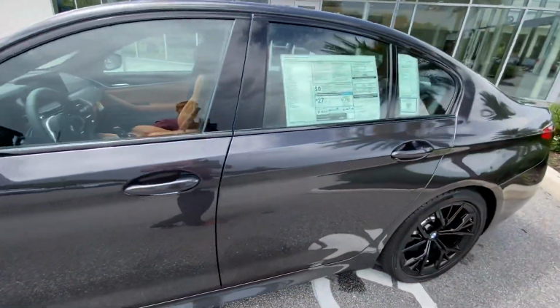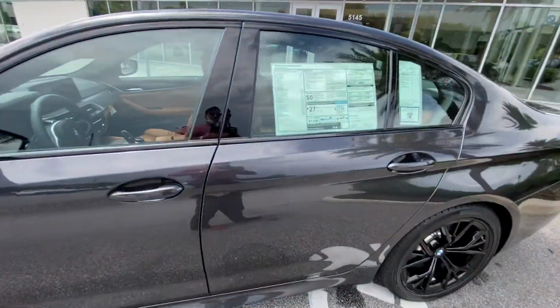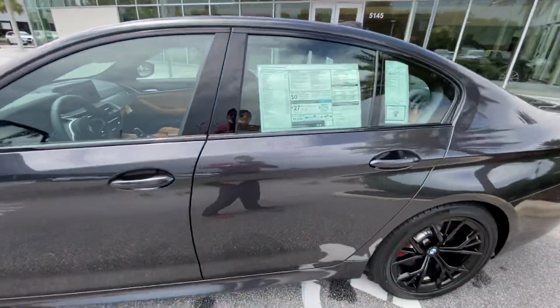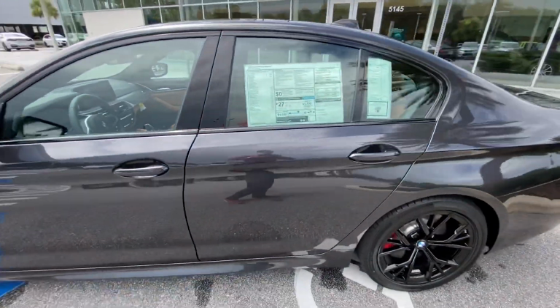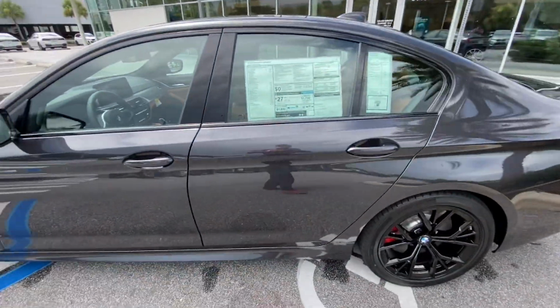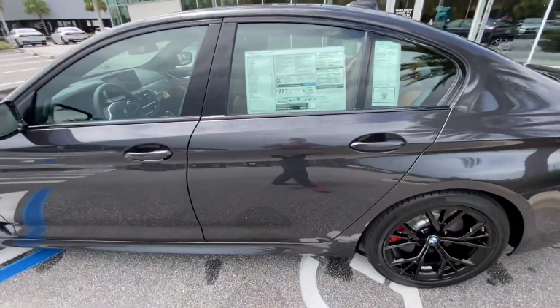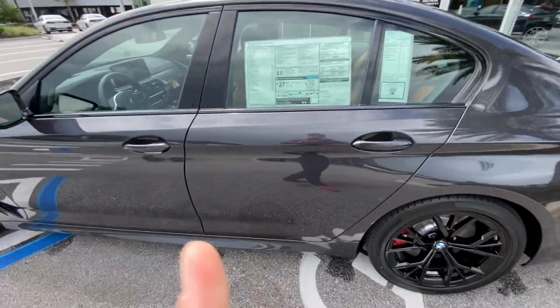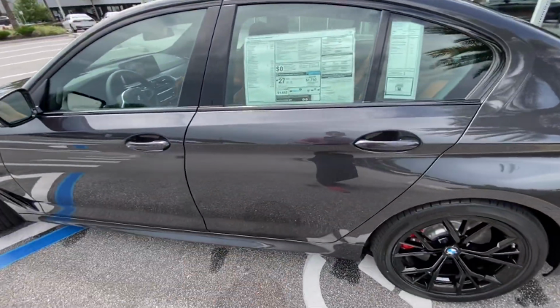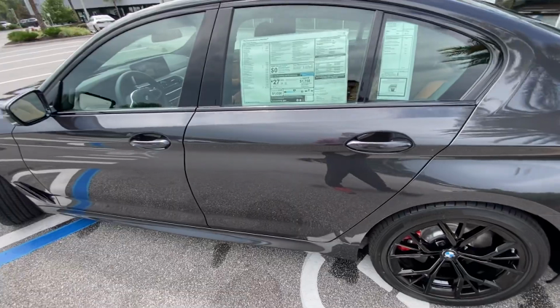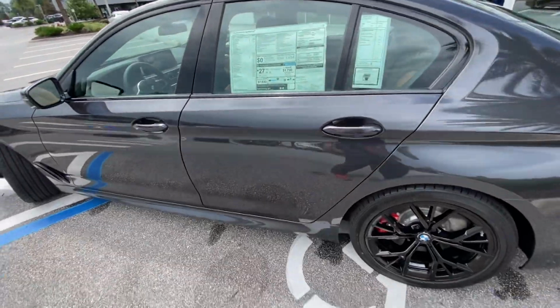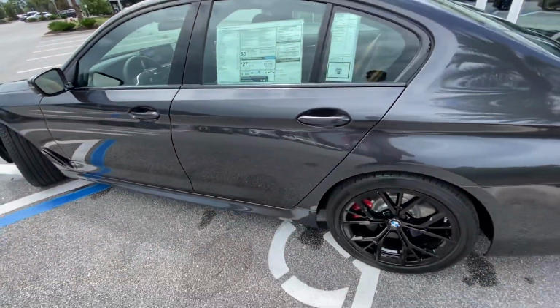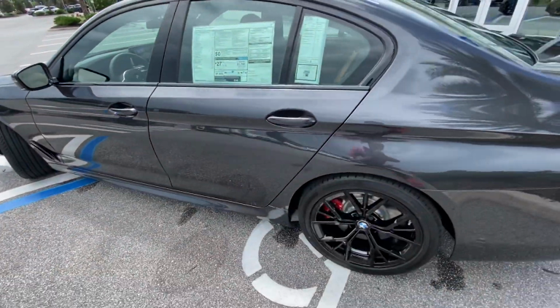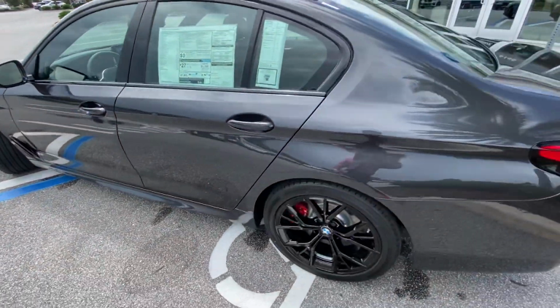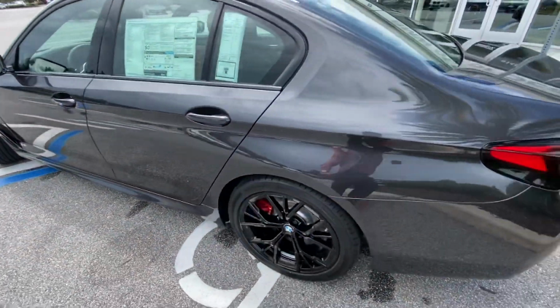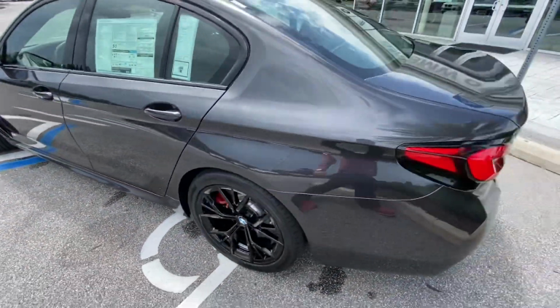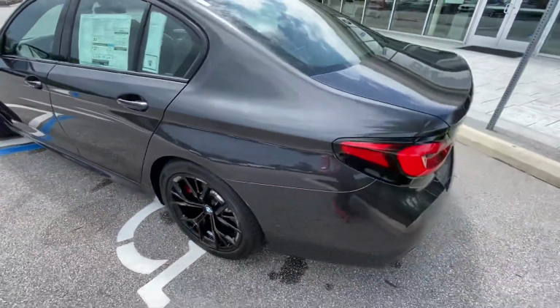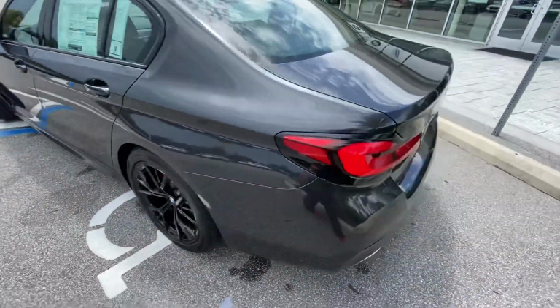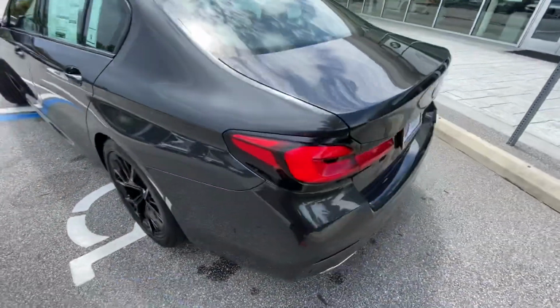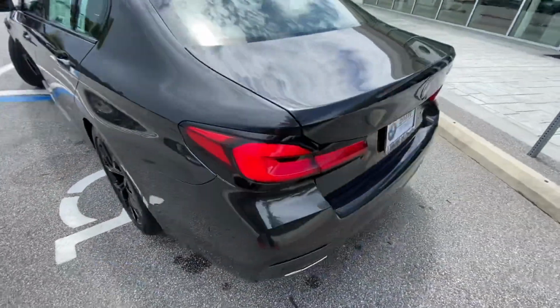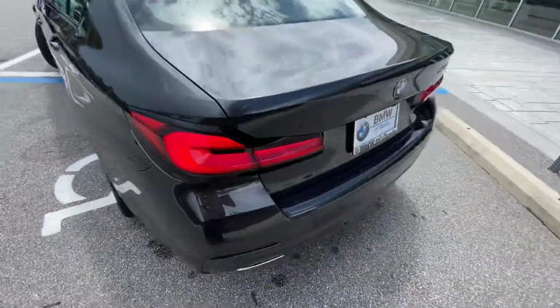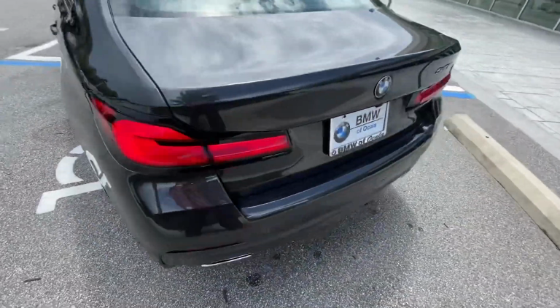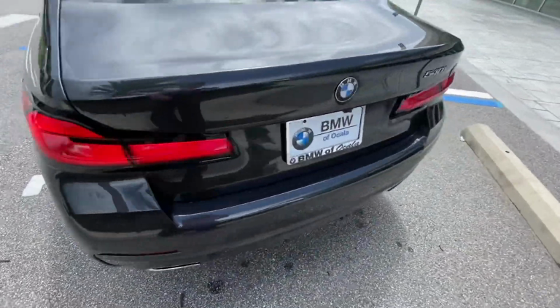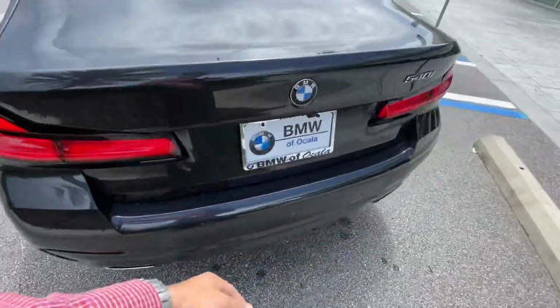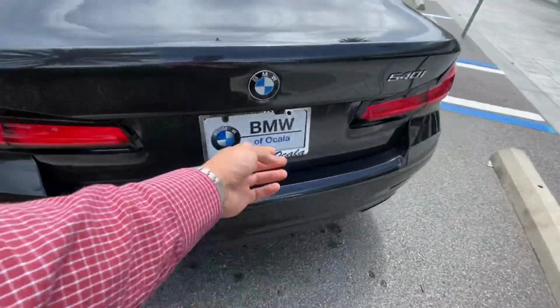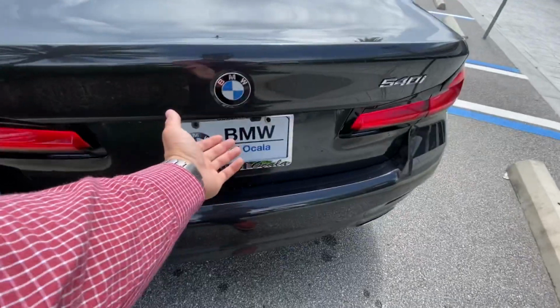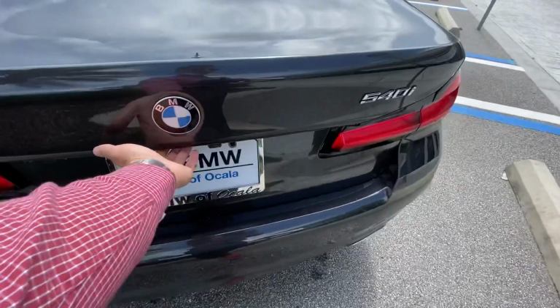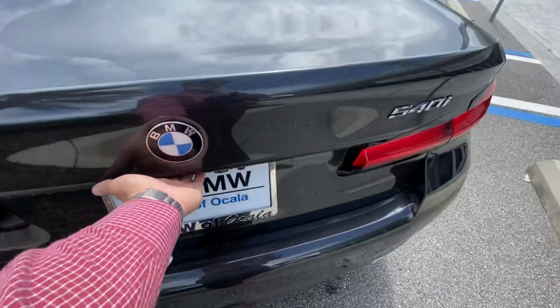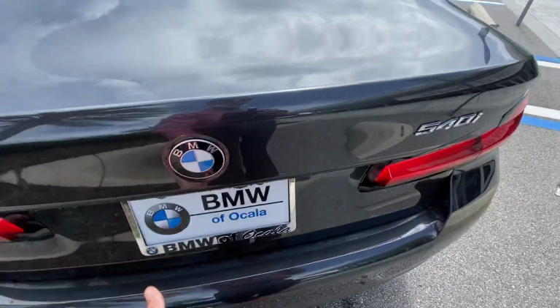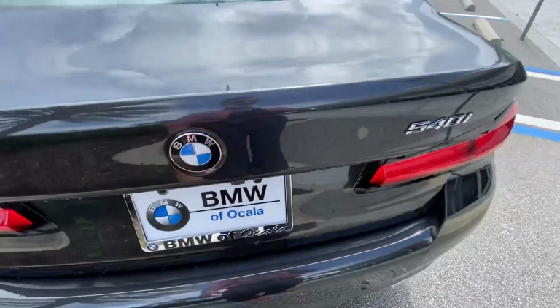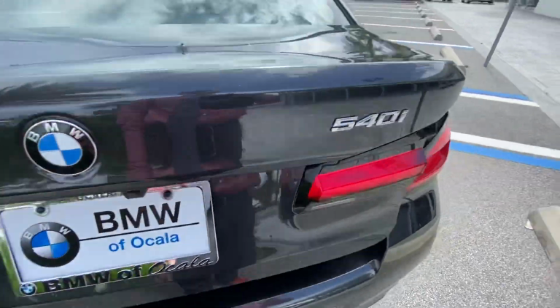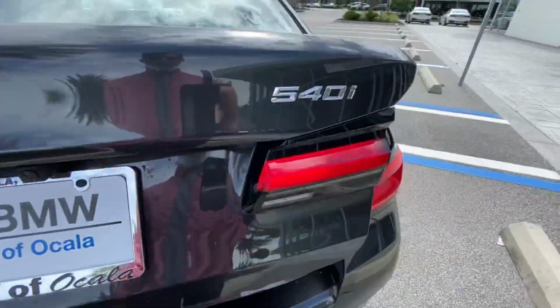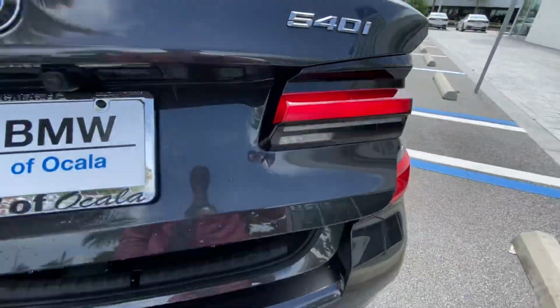This has an M Sport package, an executive package as well. This is a 540 — got your badging there.